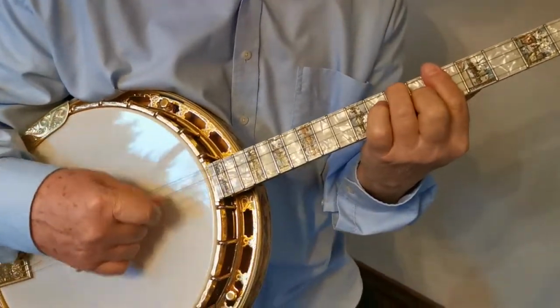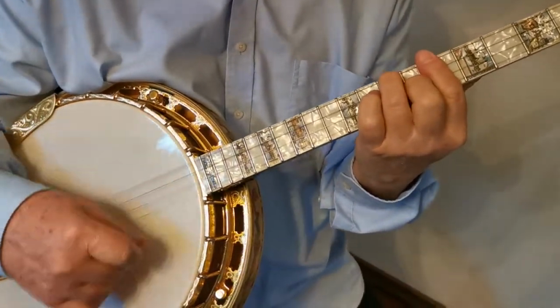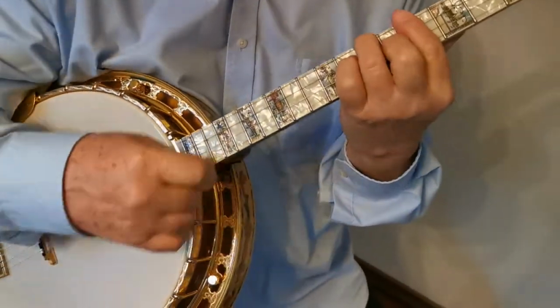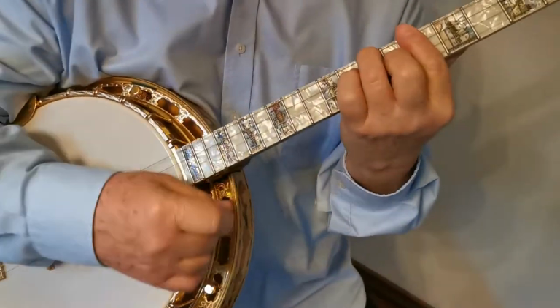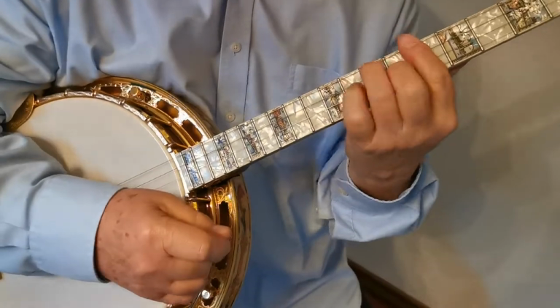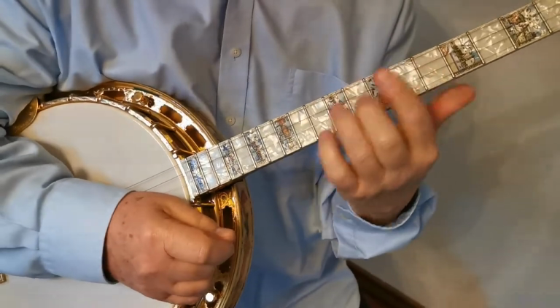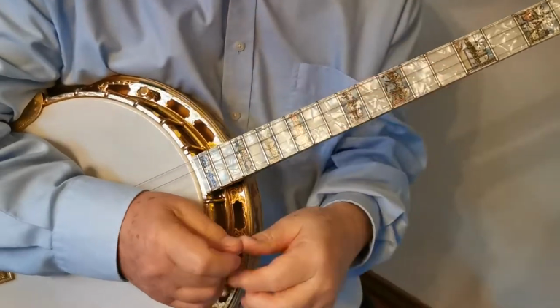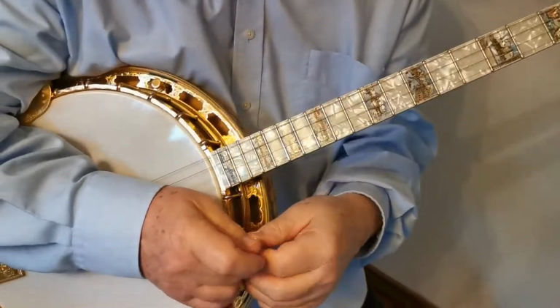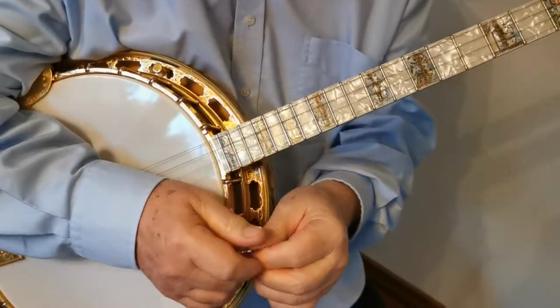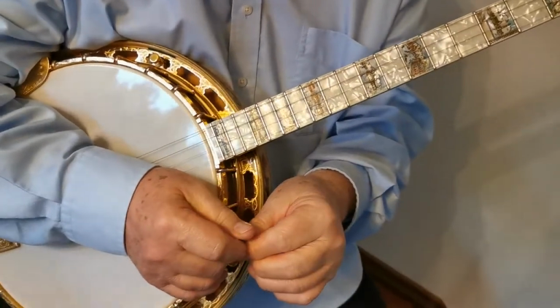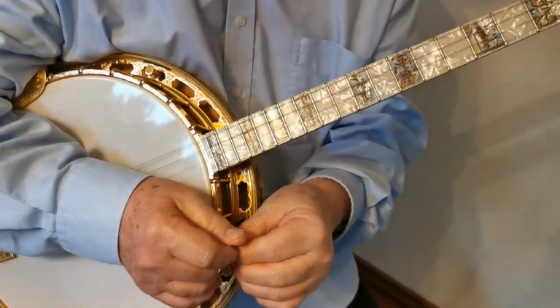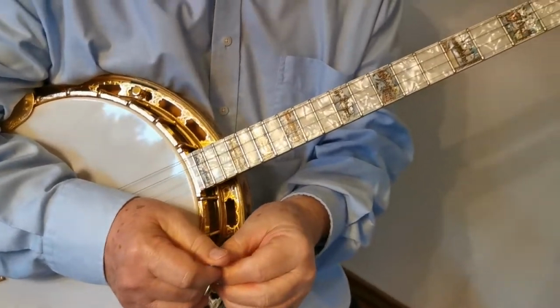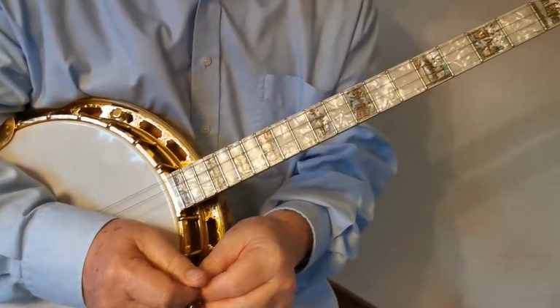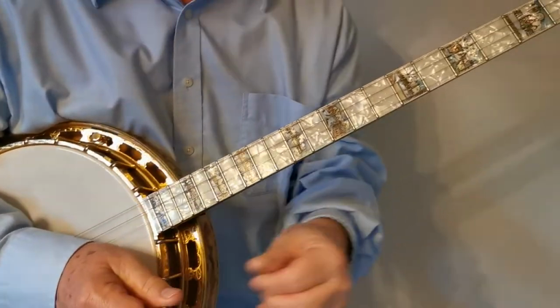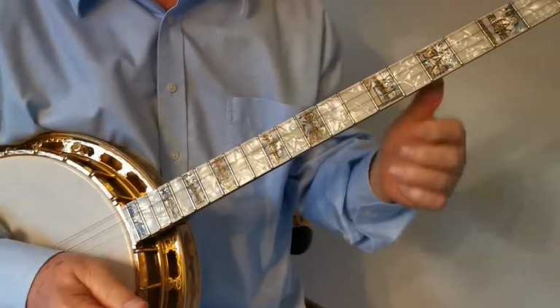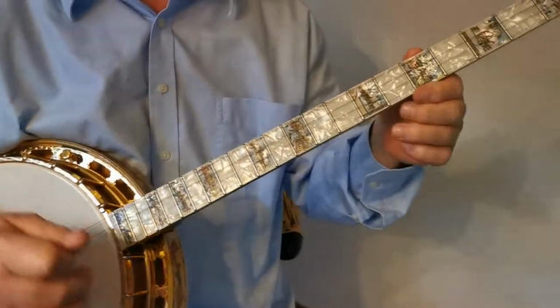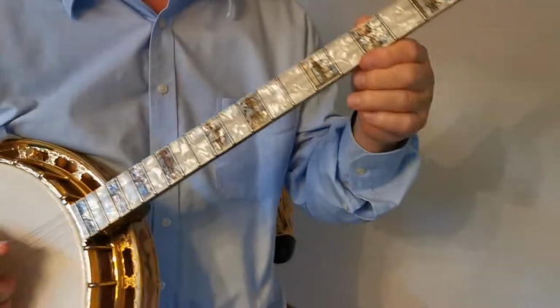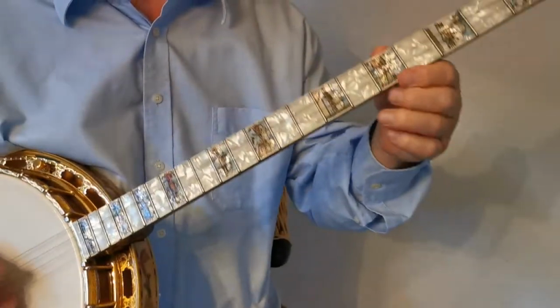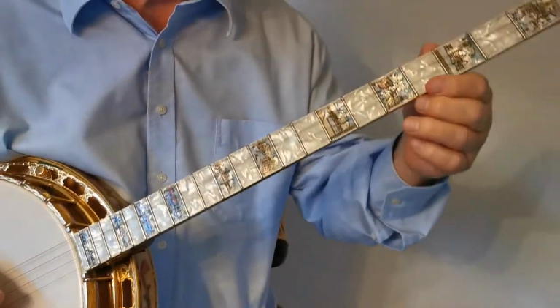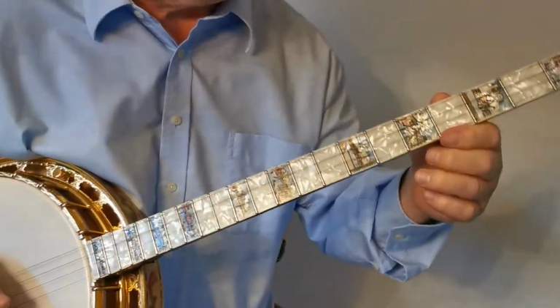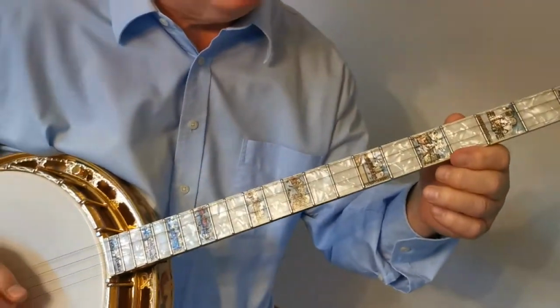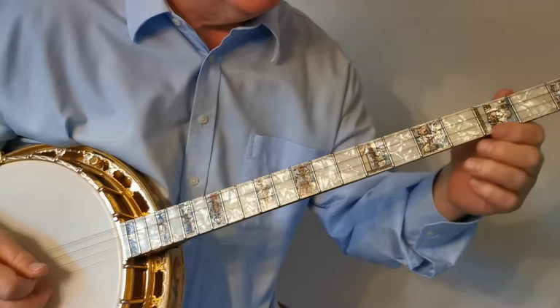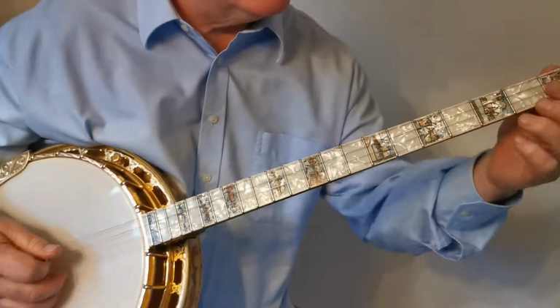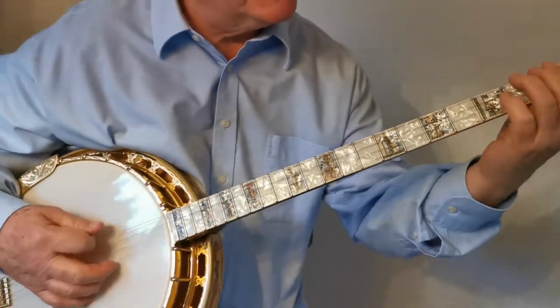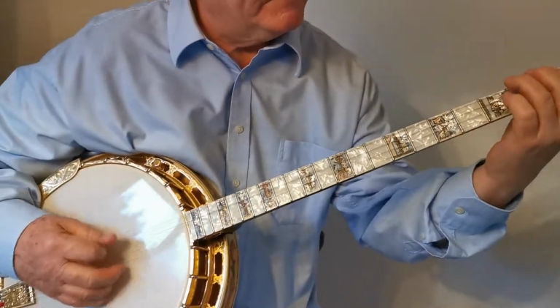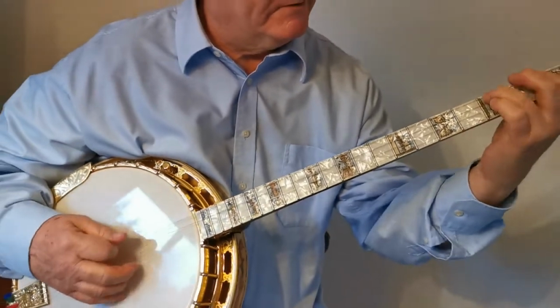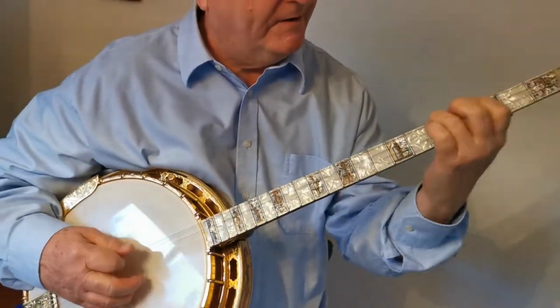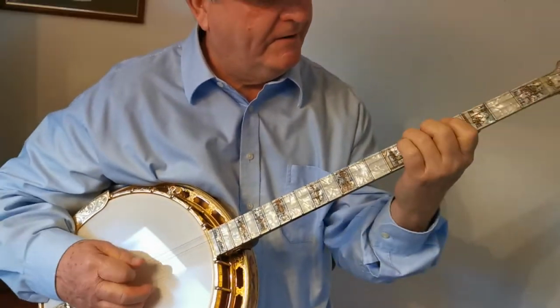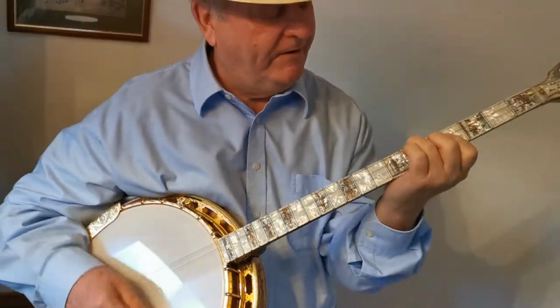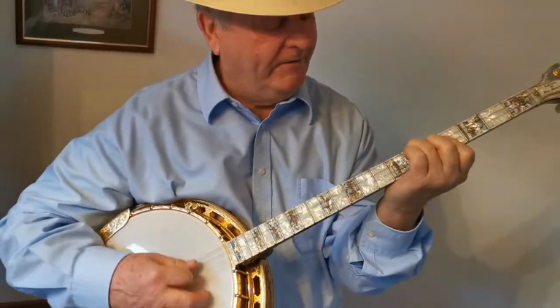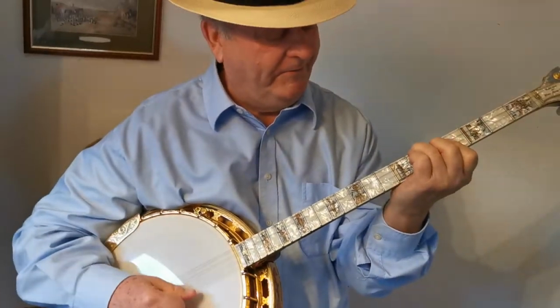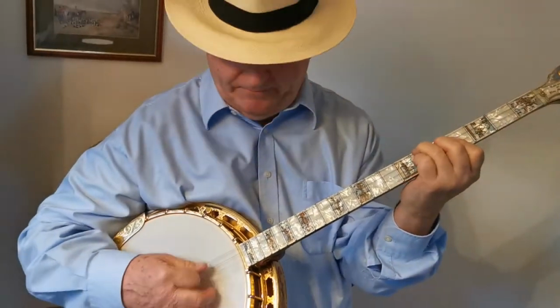And then play the chorus in different ideas.